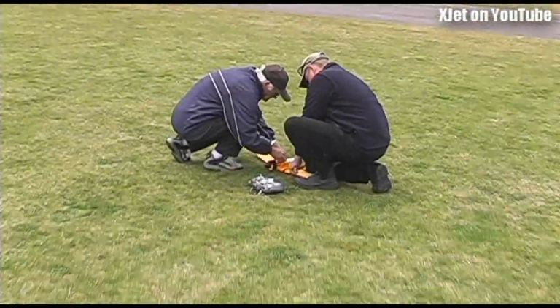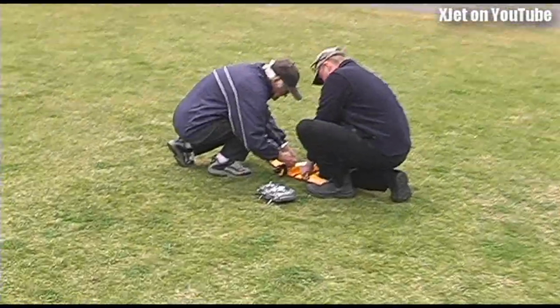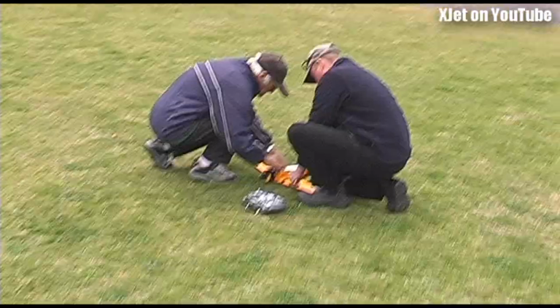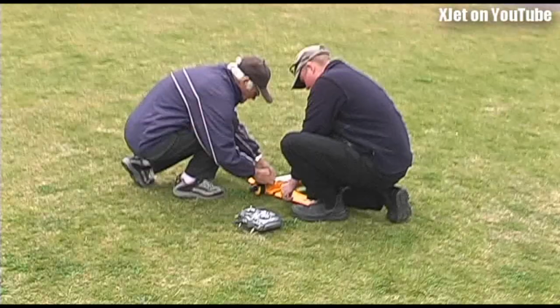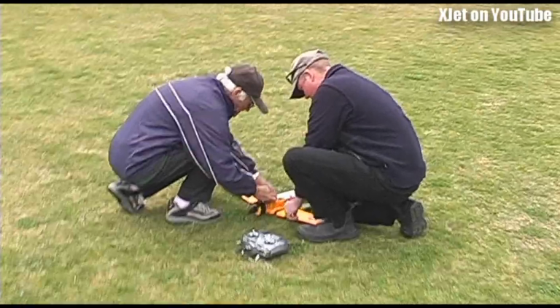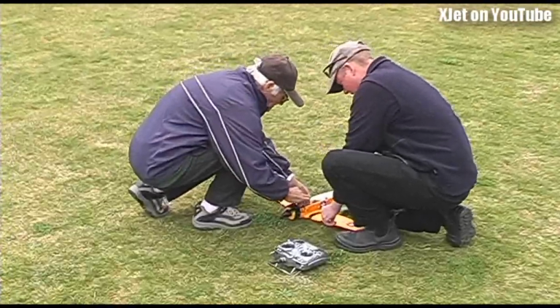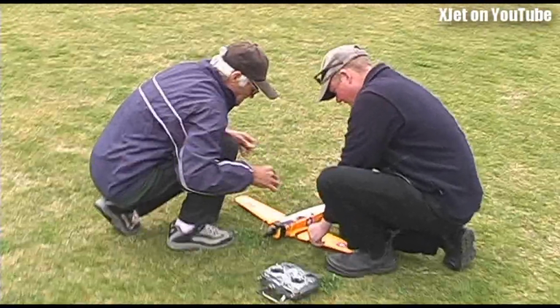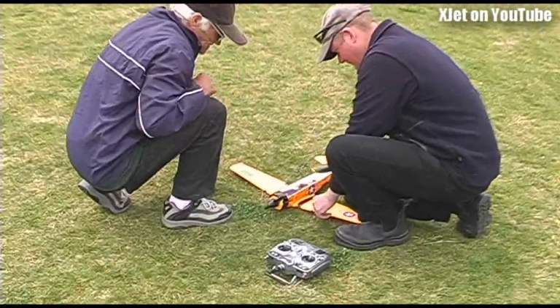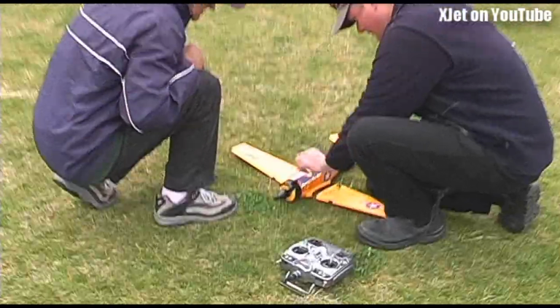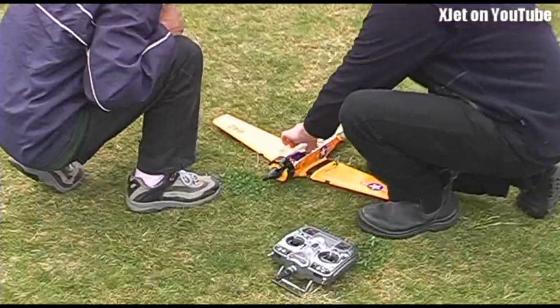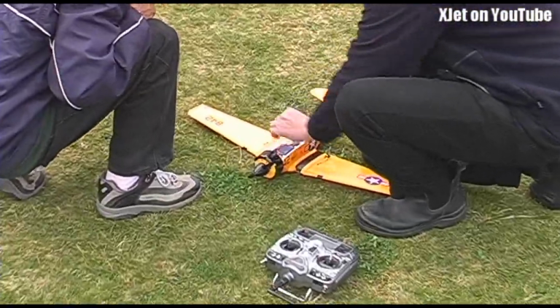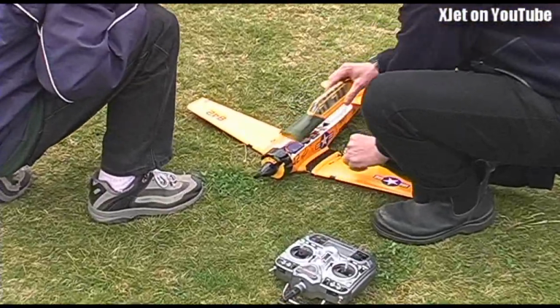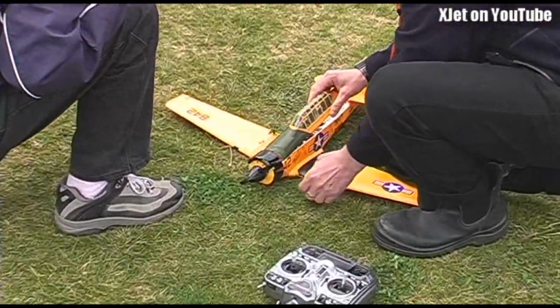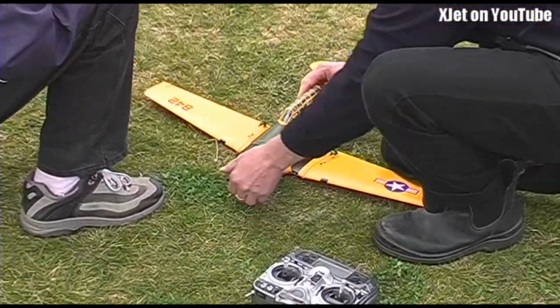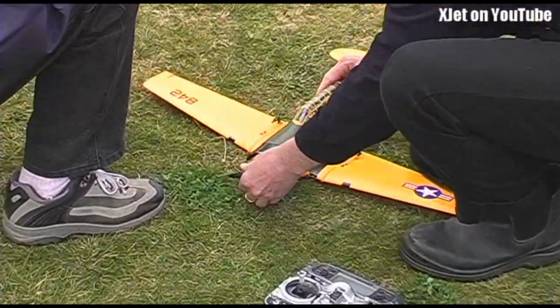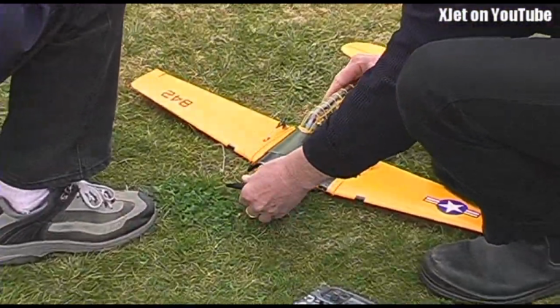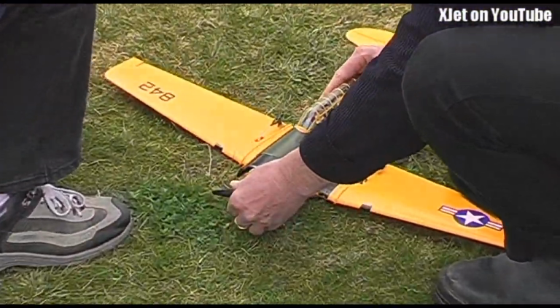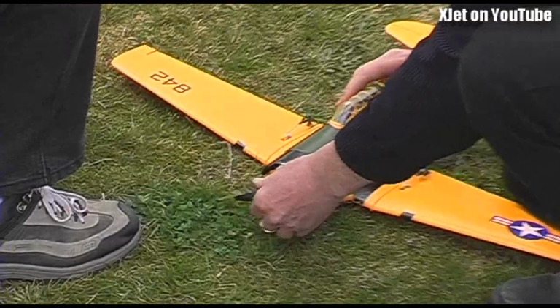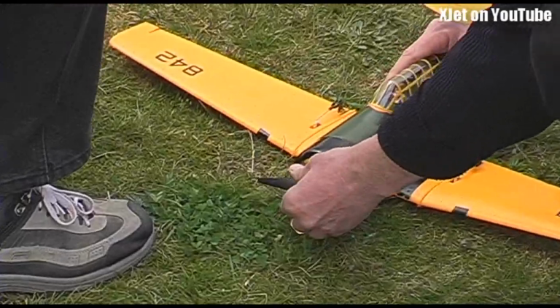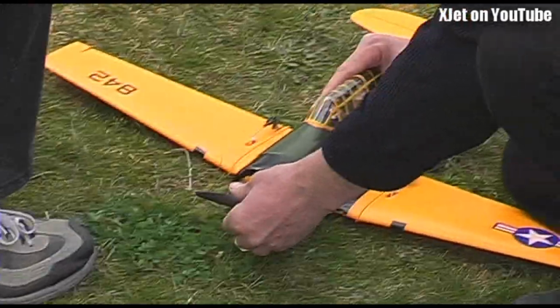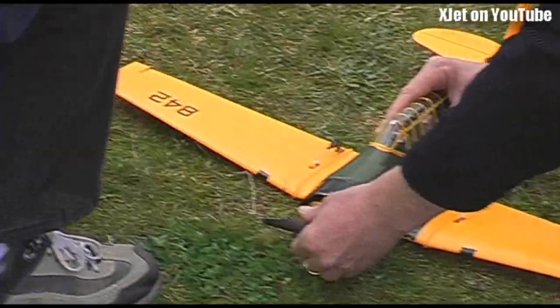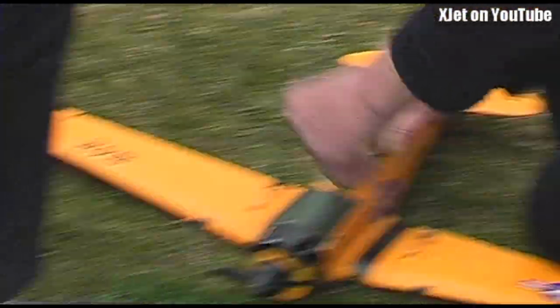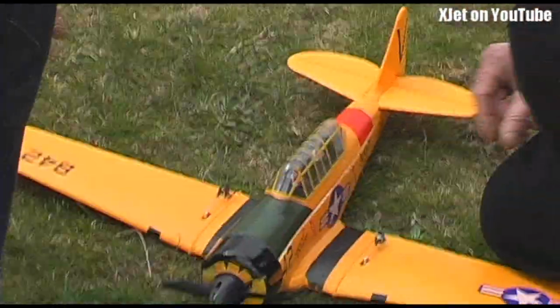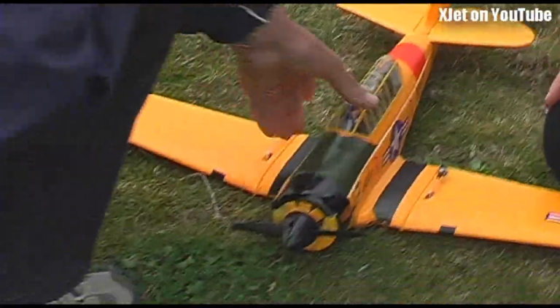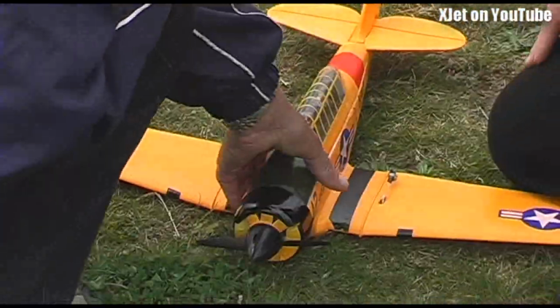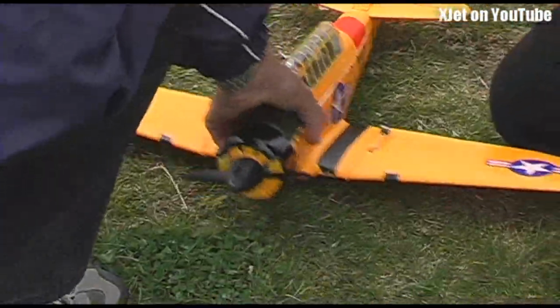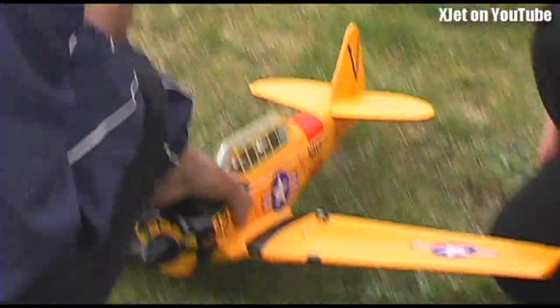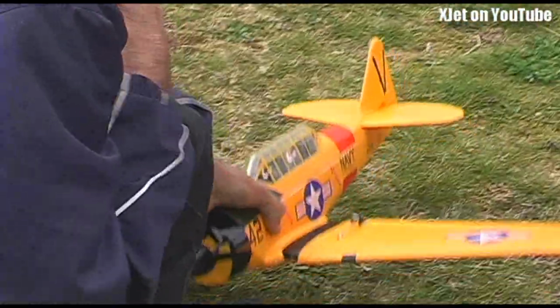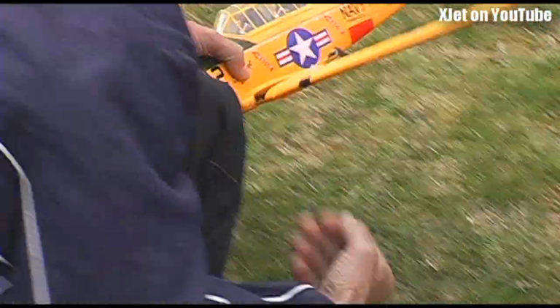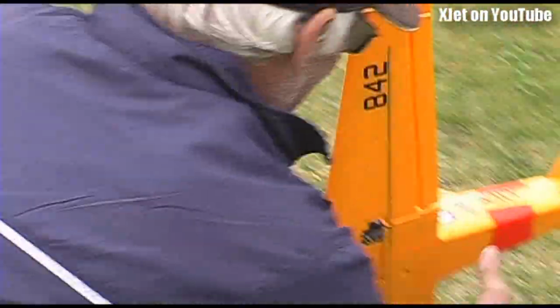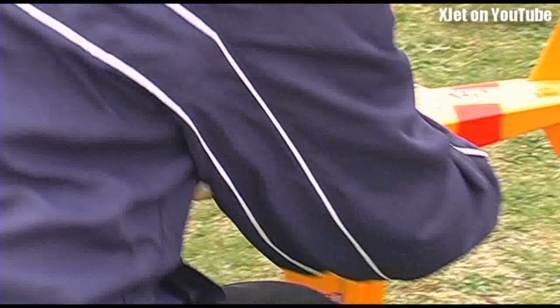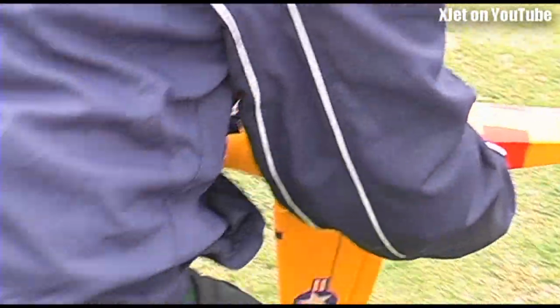Here we go. Do you guys need any matches? Do you need any running commentary? You can provide some if you like. We haven't got two-minute cameras around yet. Here we go — this is after Richard's repair.